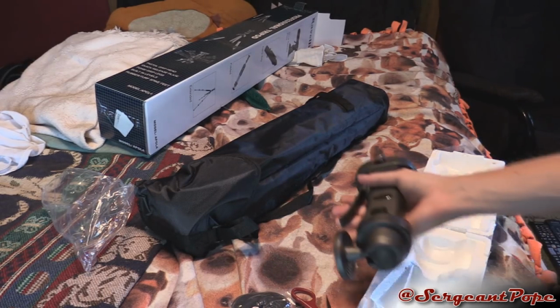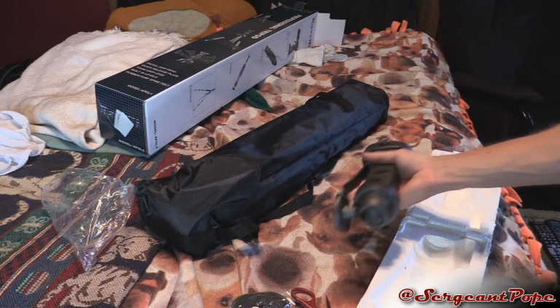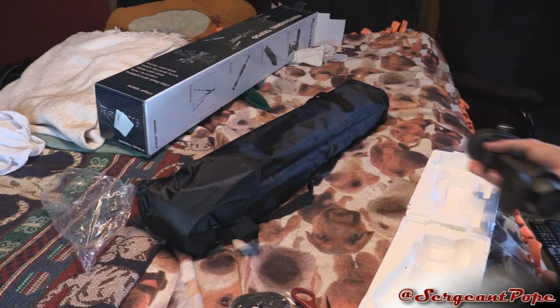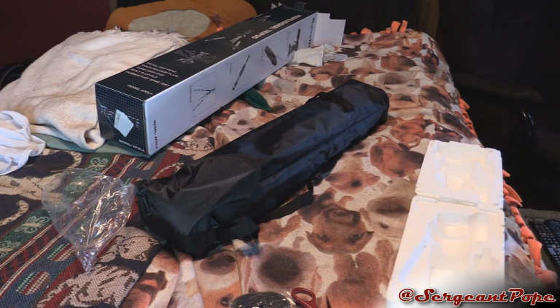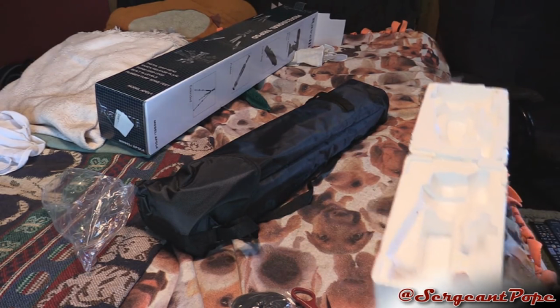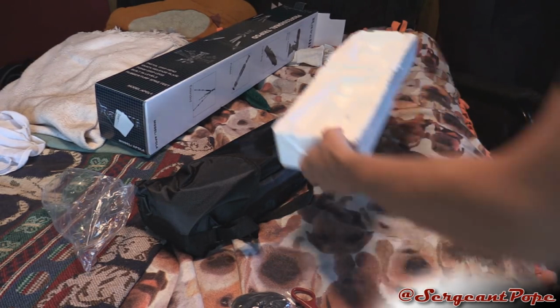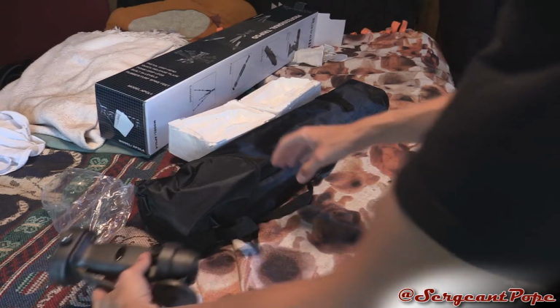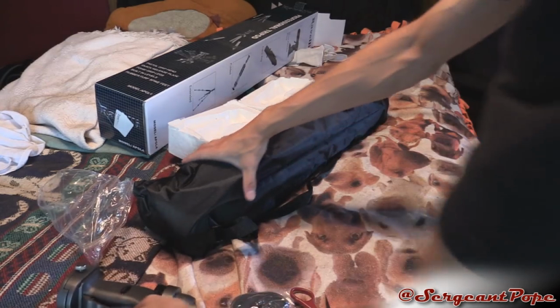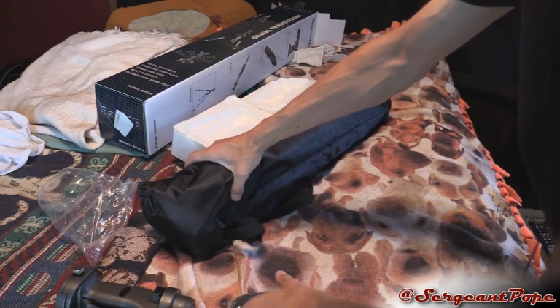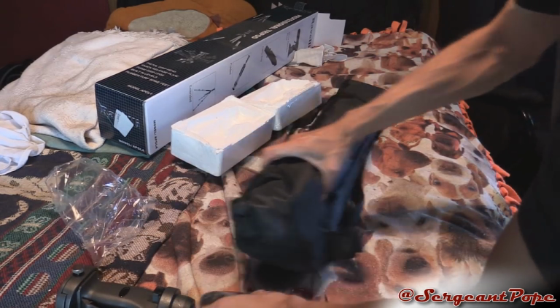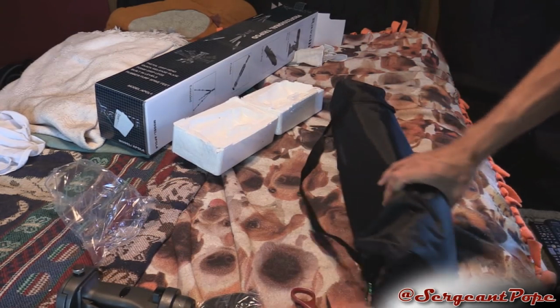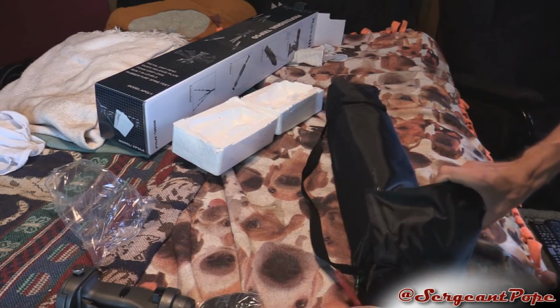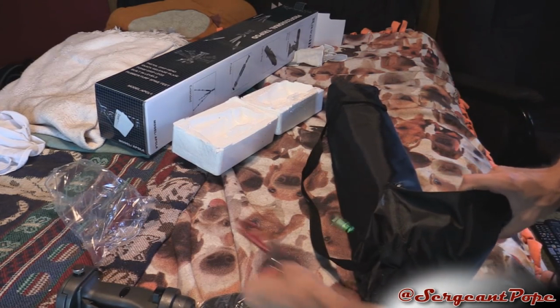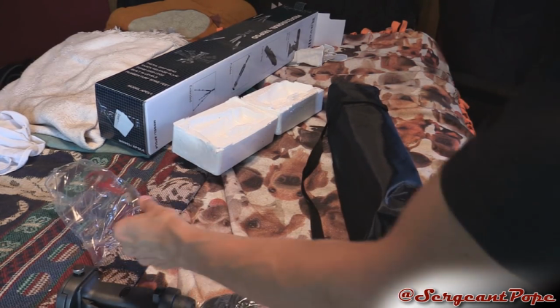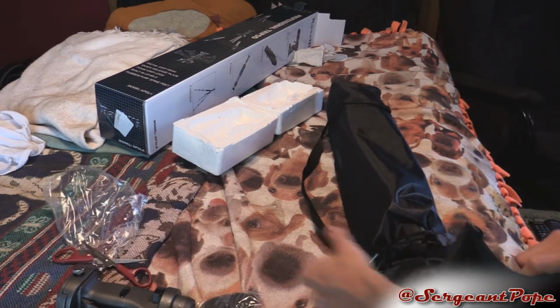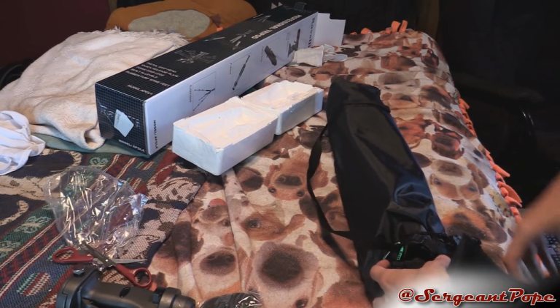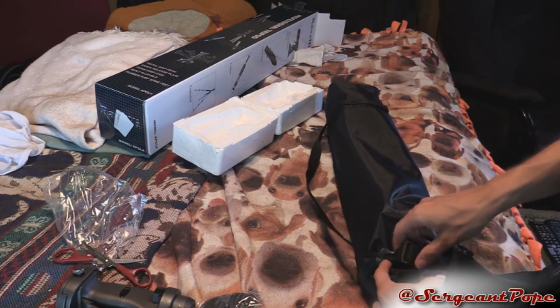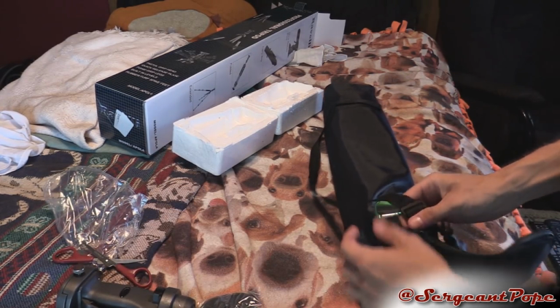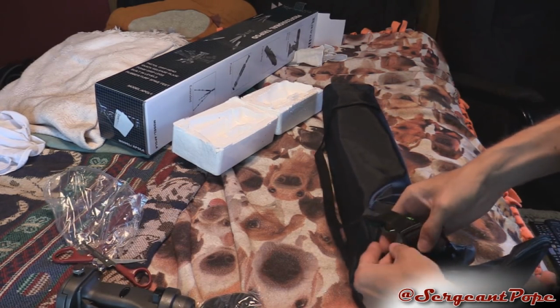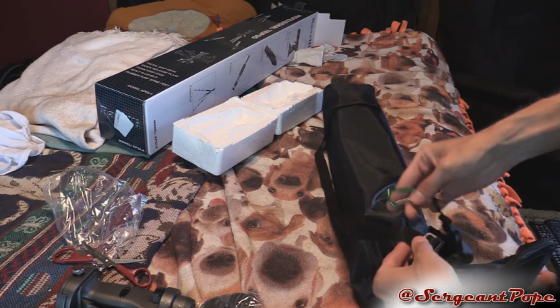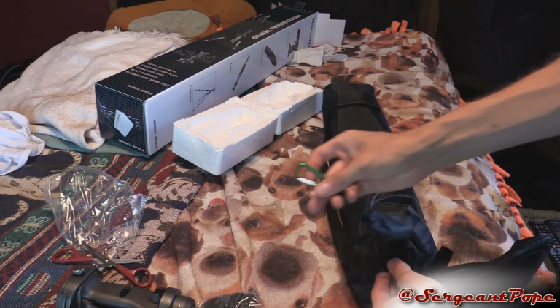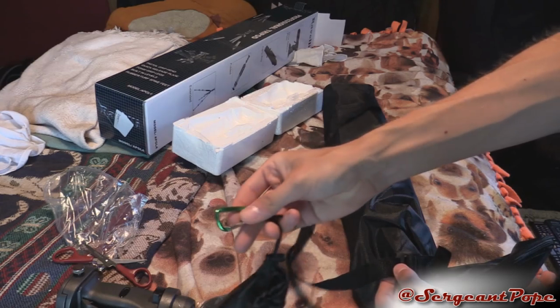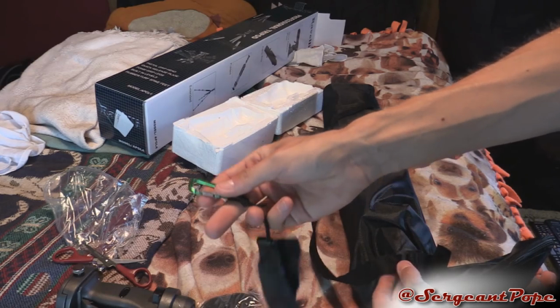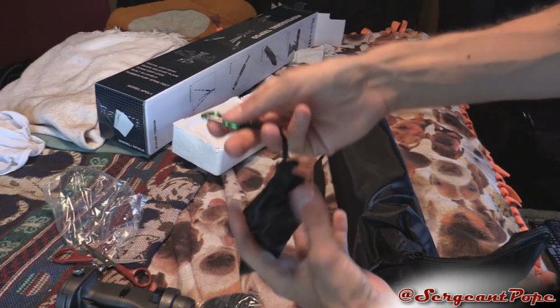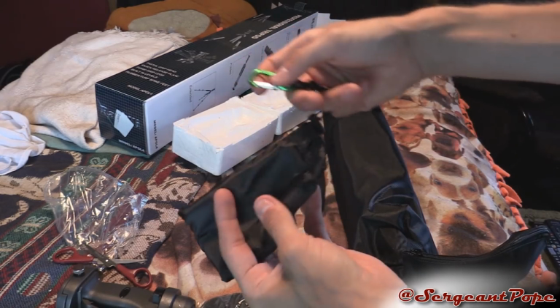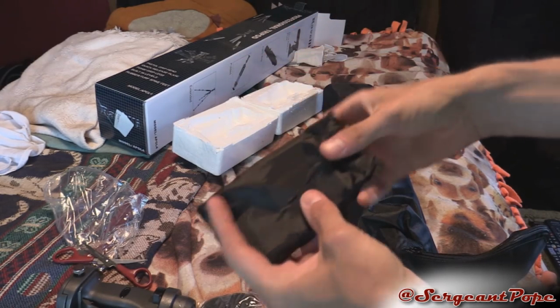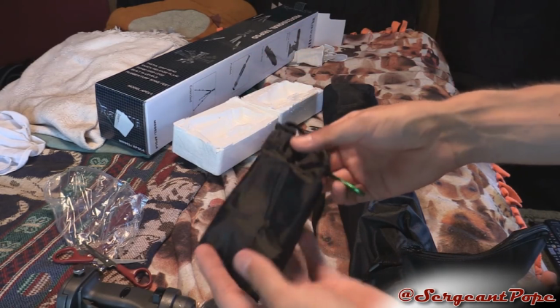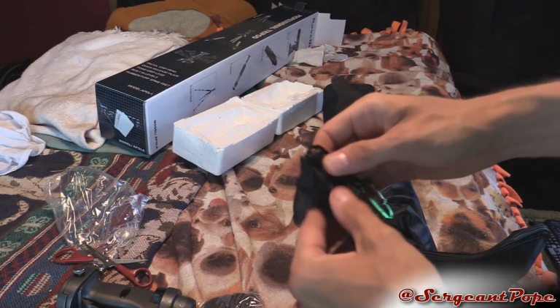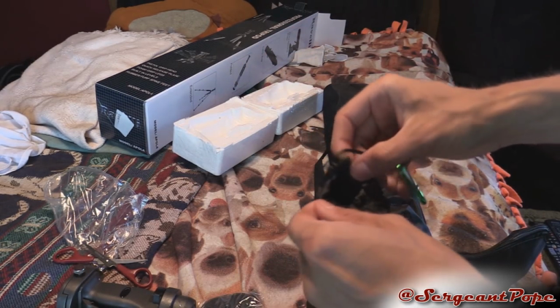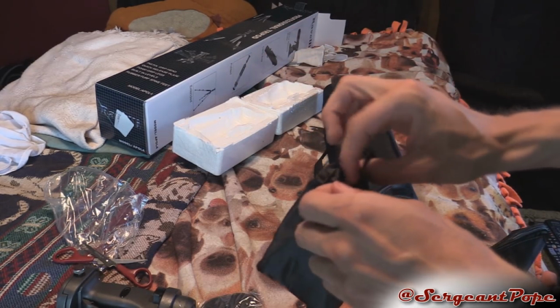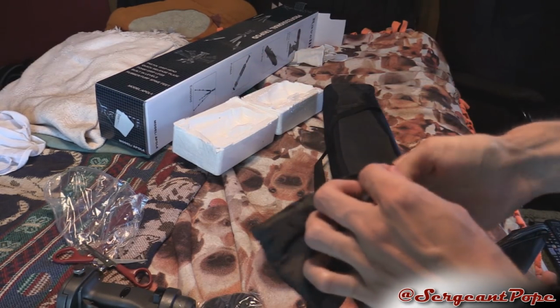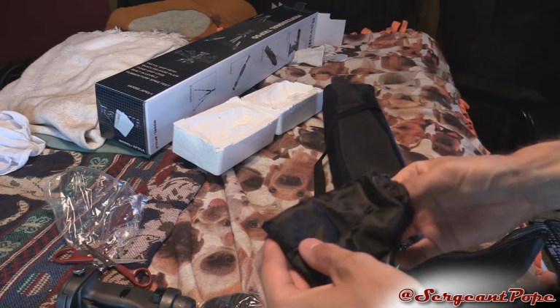Let's check out the tripod now, which by the way comes in this cool bag. Oh look at that — look, it has a little green thing on there. Oh wait, is this another bag? Oh, another bag.